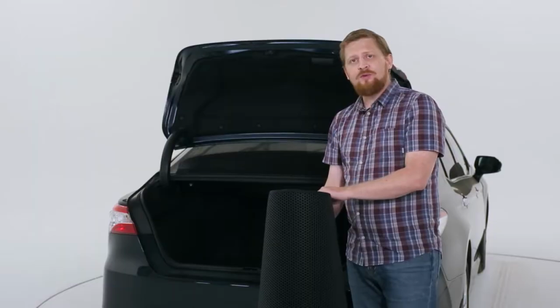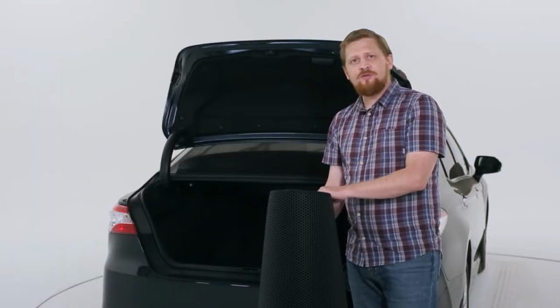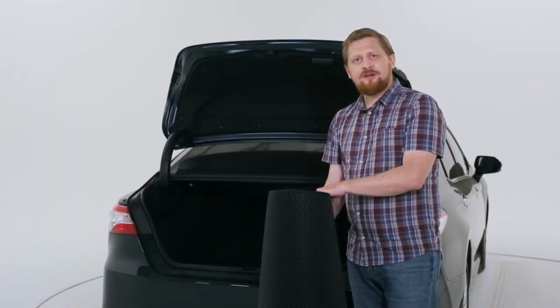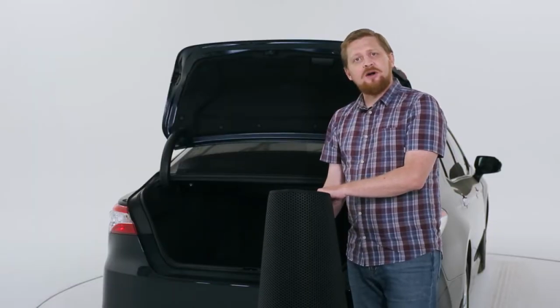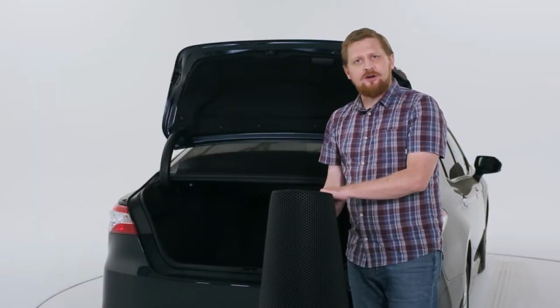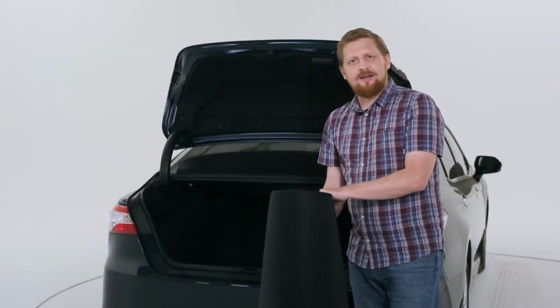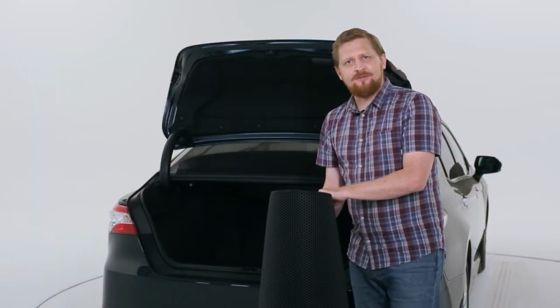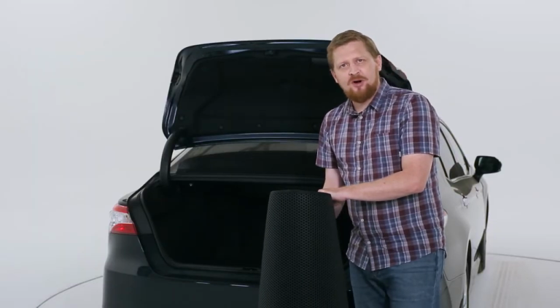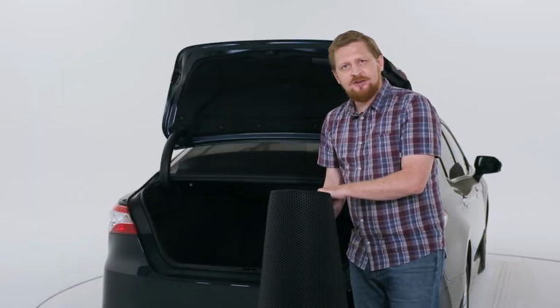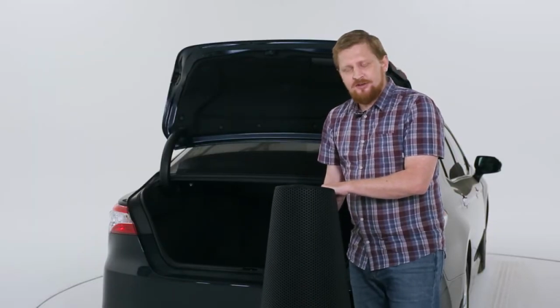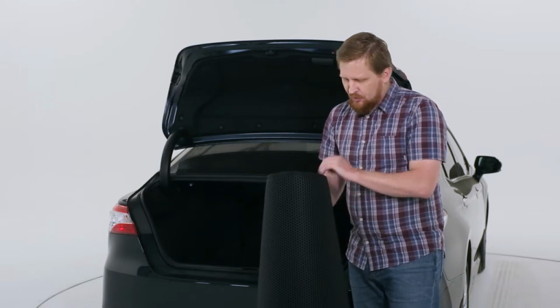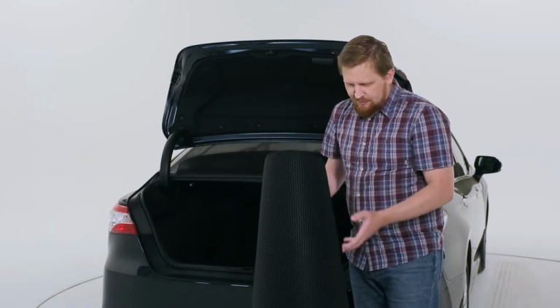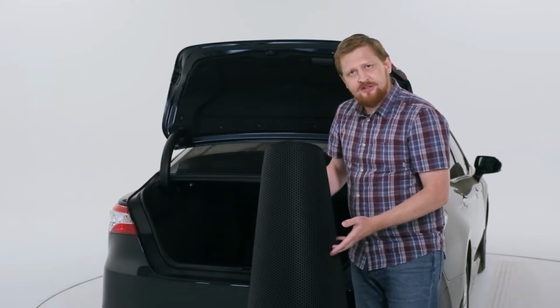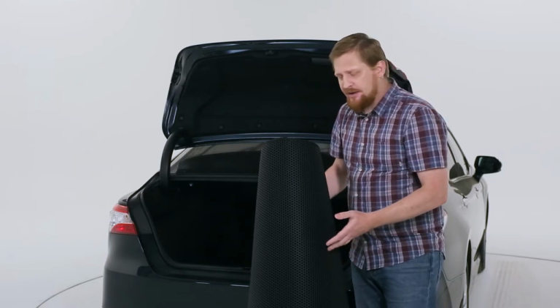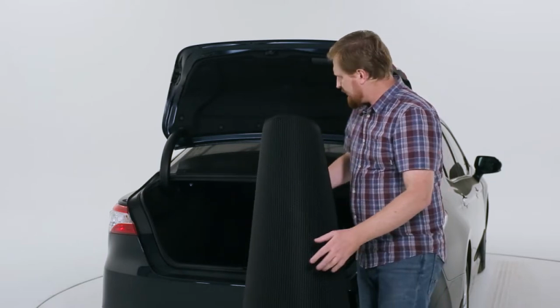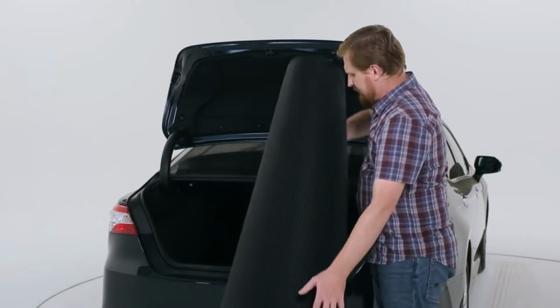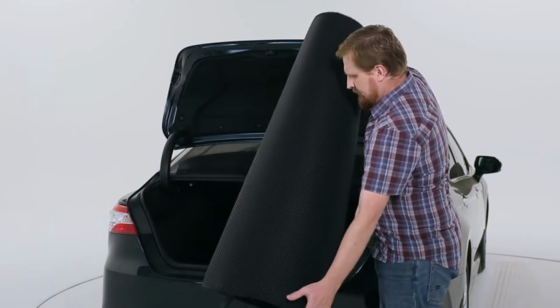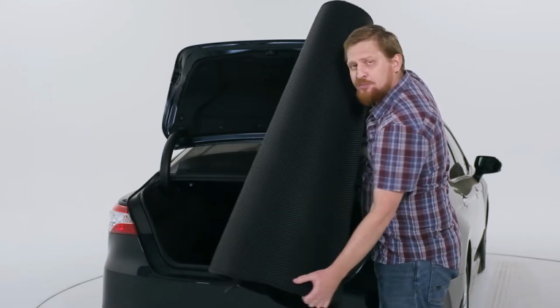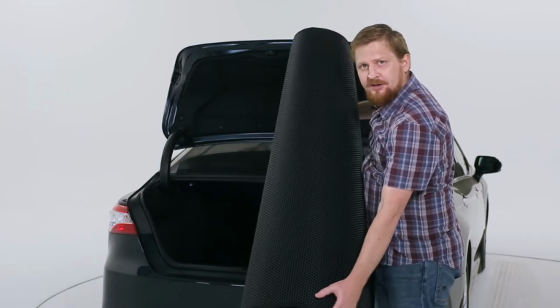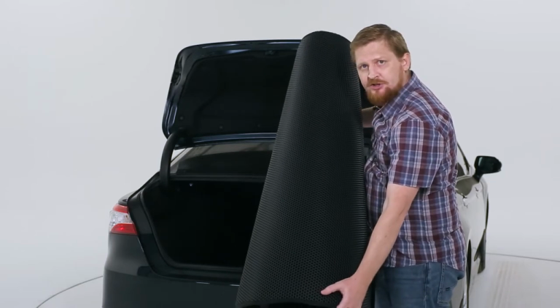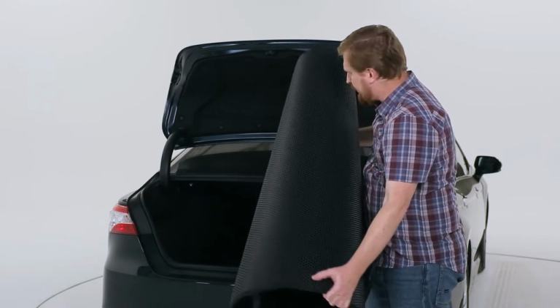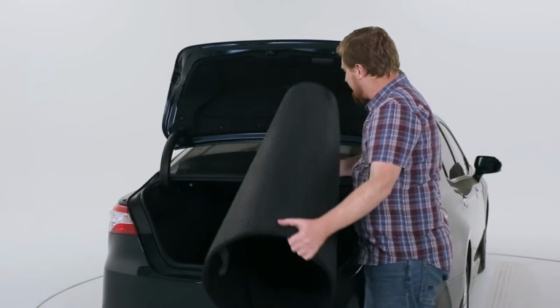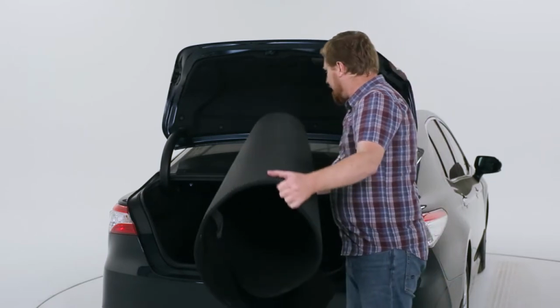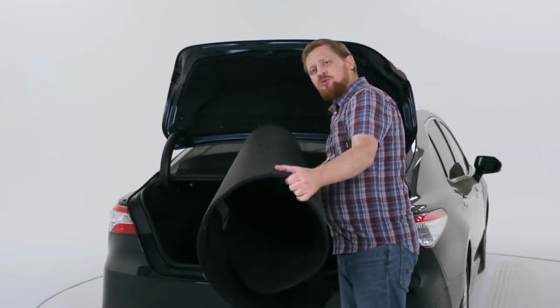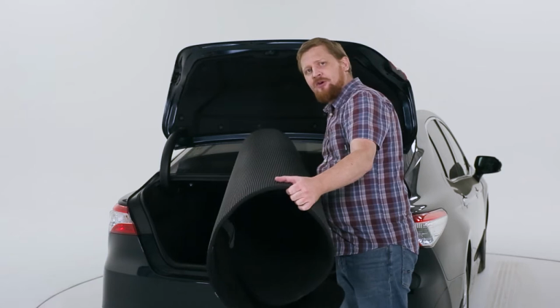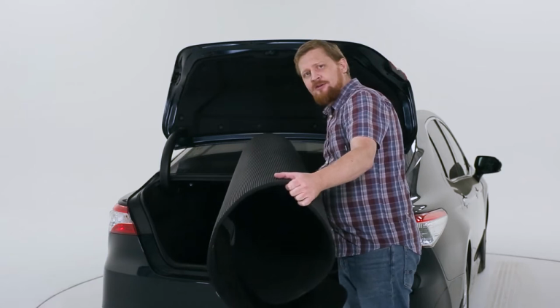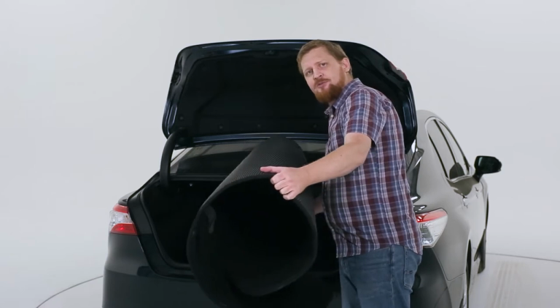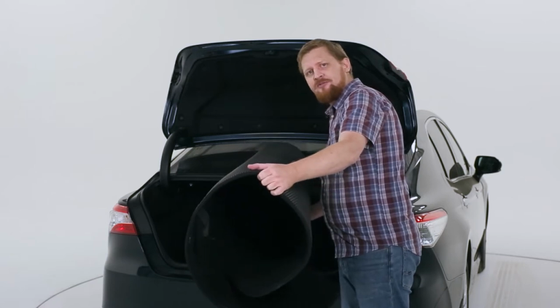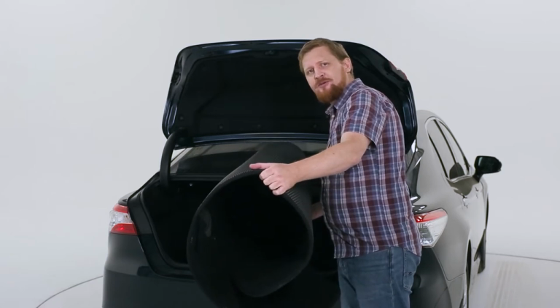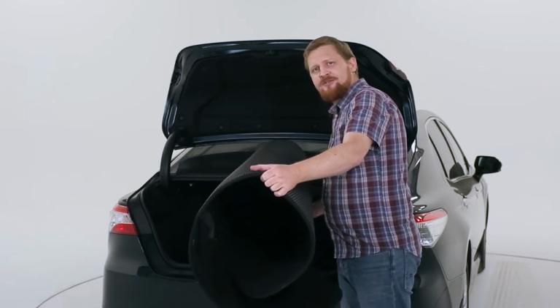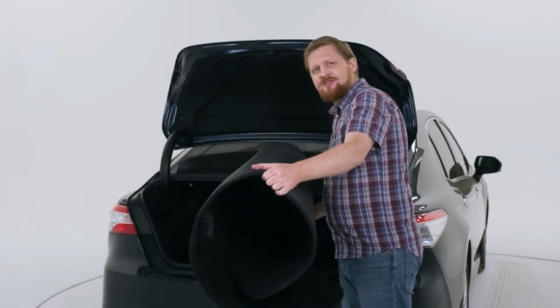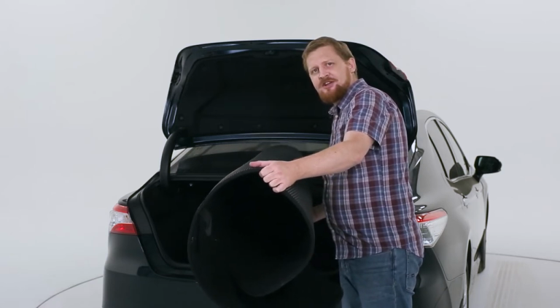When removing the Klimart Cargo Liner from the box, don't worry about its shape. Just put it into the trunk, wait 24 hours, and it will conform to its original shape.